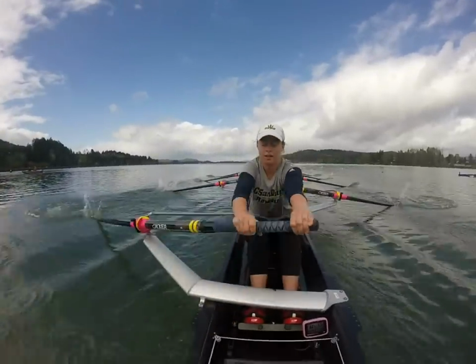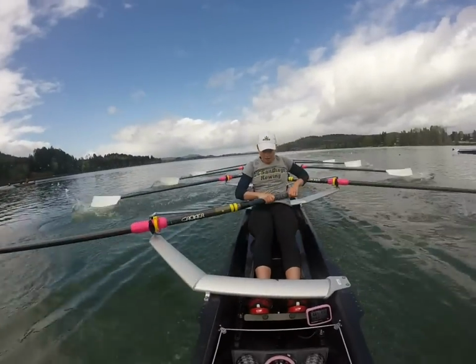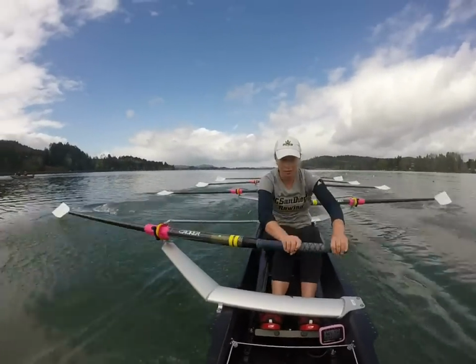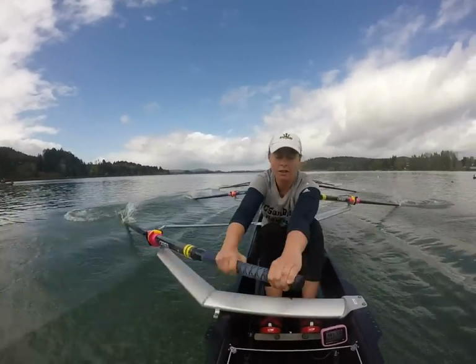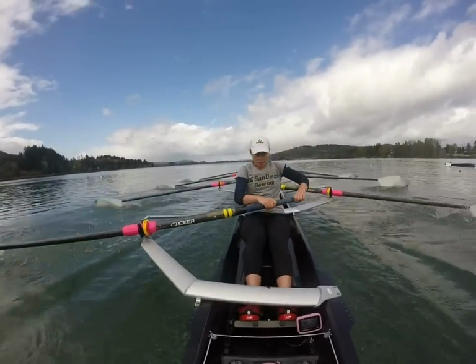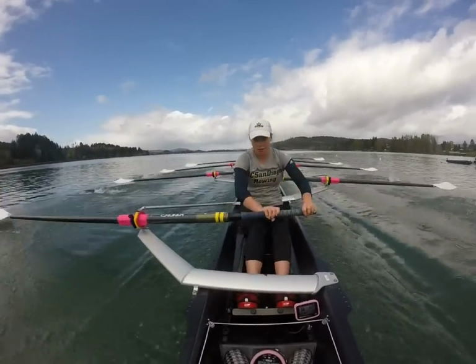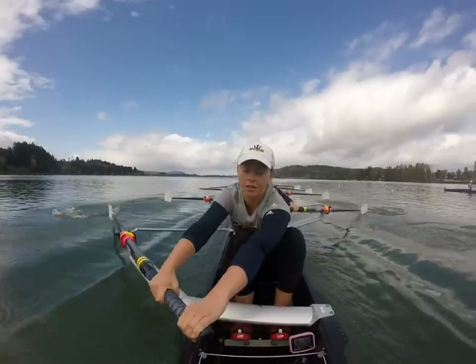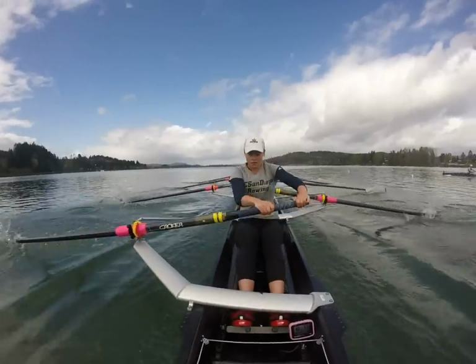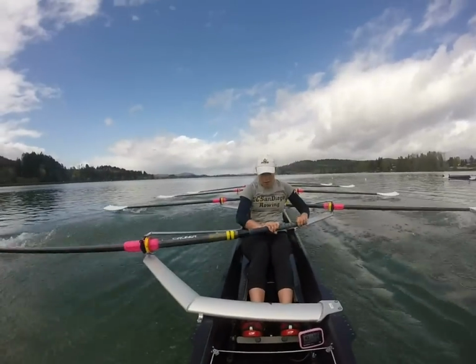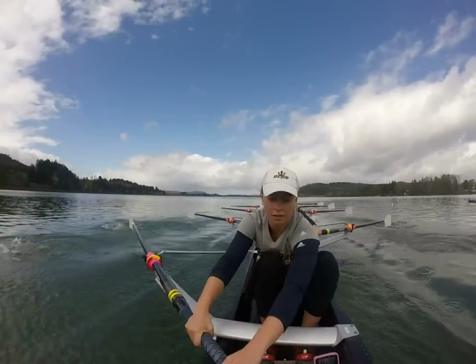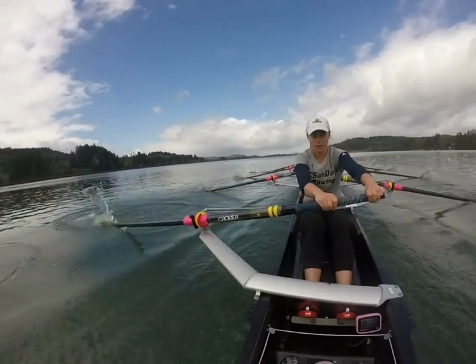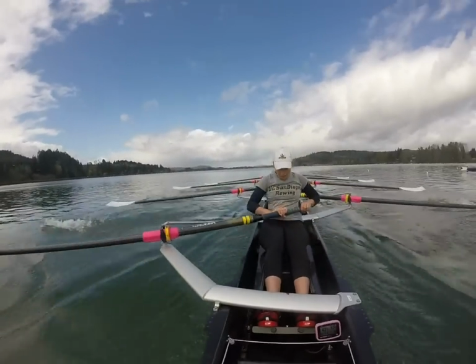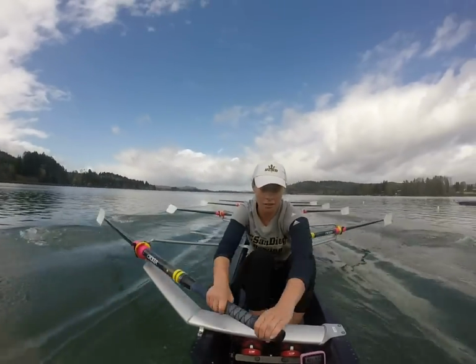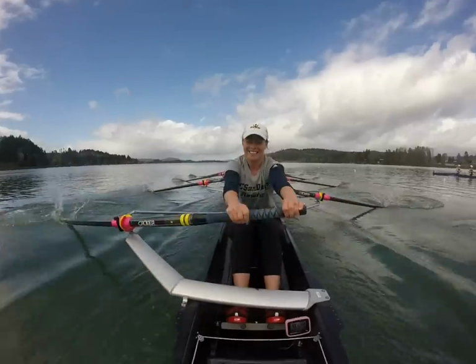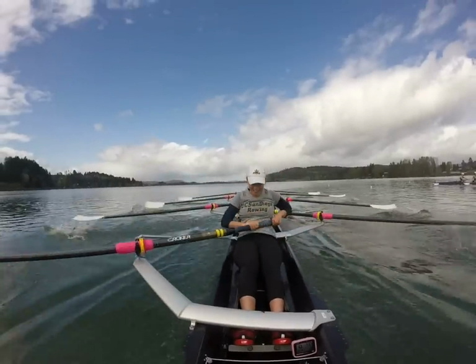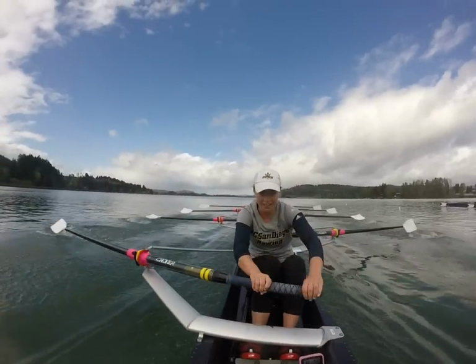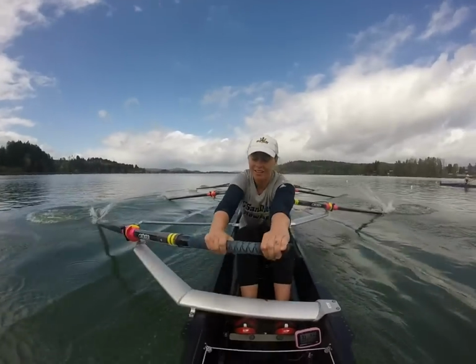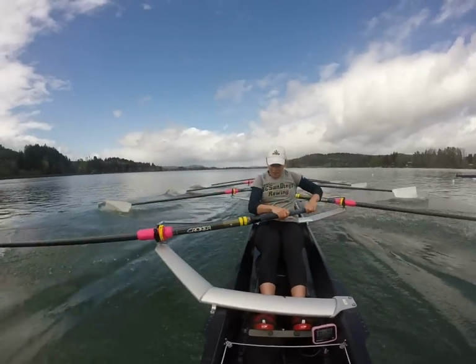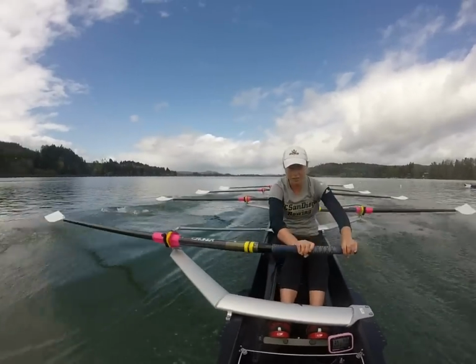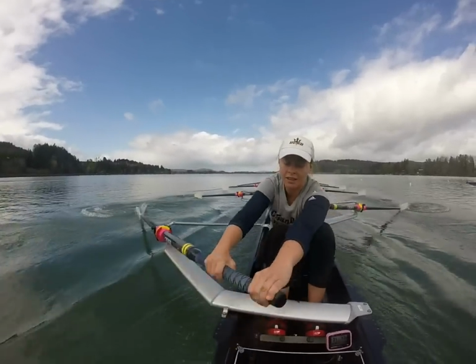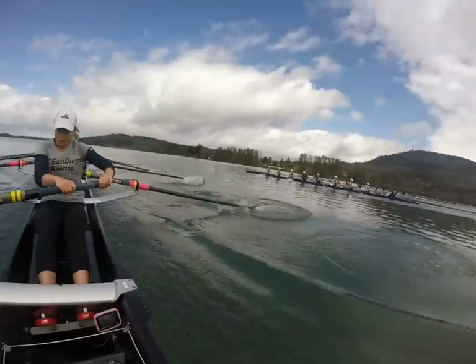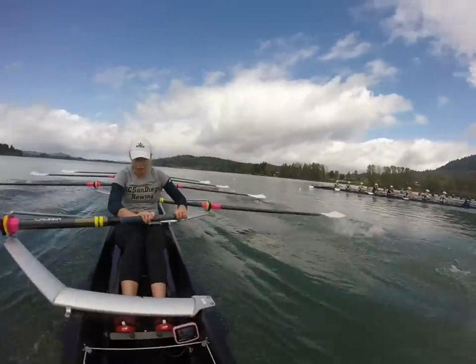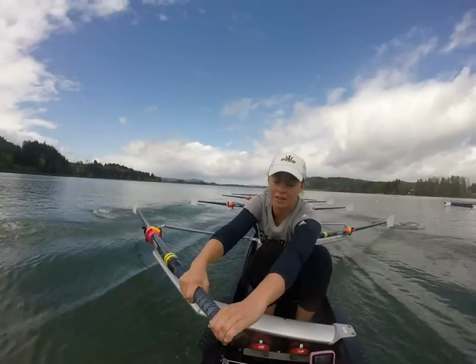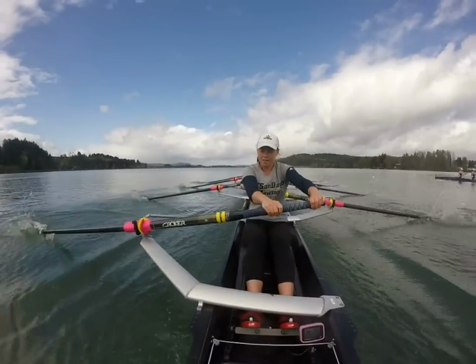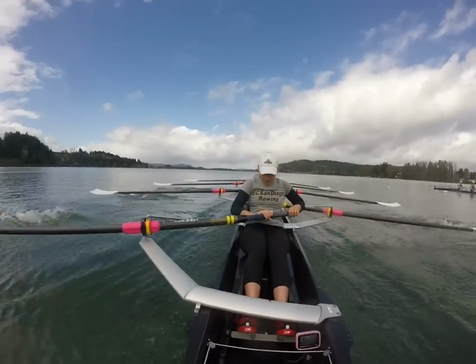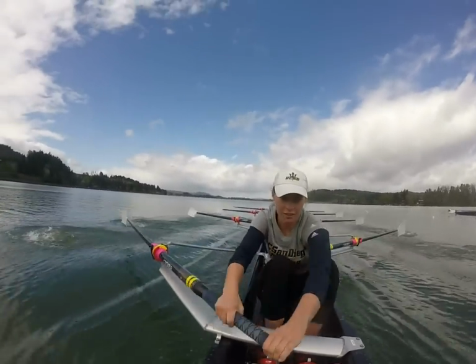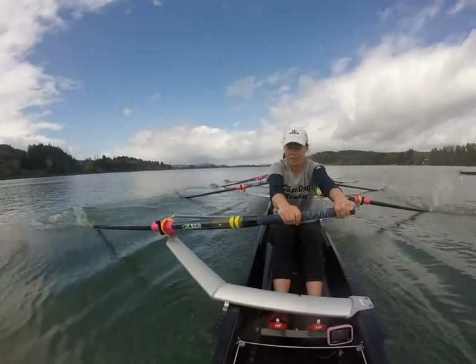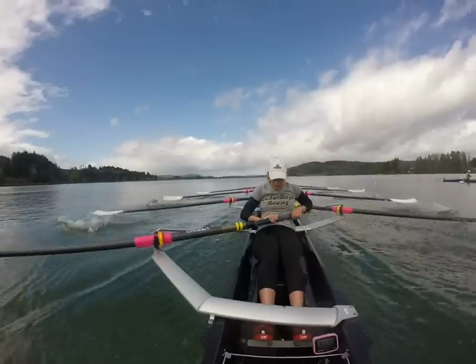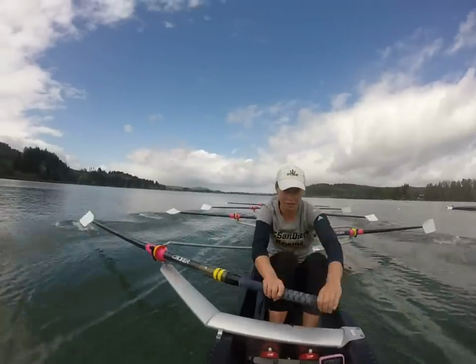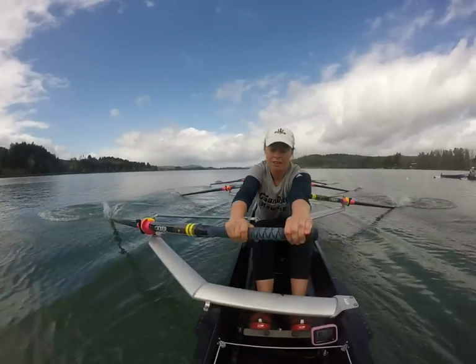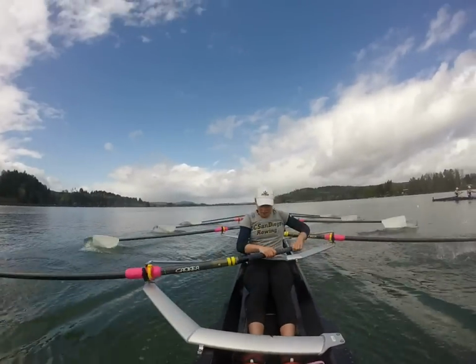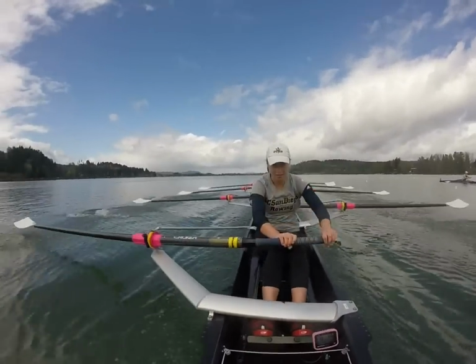One together. Two, front dress. Three. Four — that's it, Kelly. Five, good Jess. Six, come on Hammonds. Seven, eight. Go together, go. Big nine. Ten, shift down.